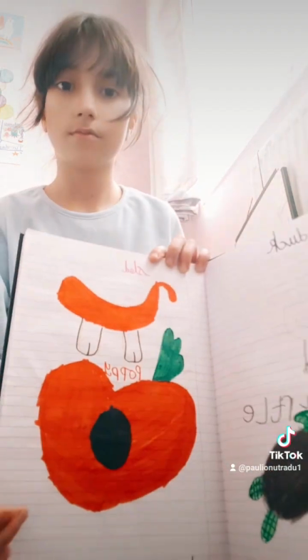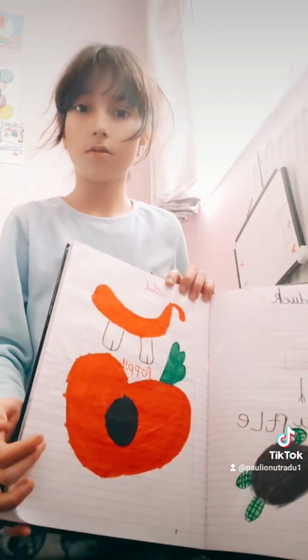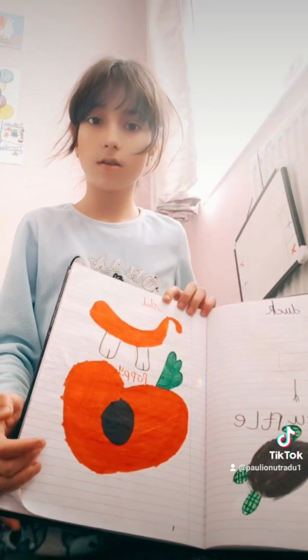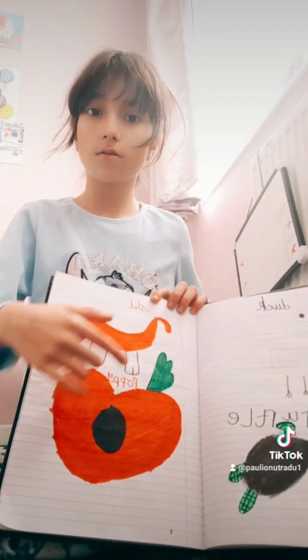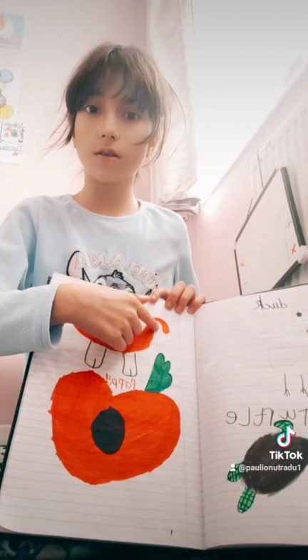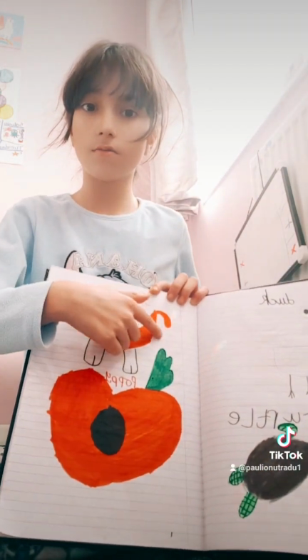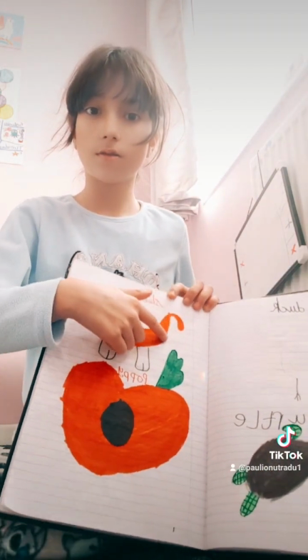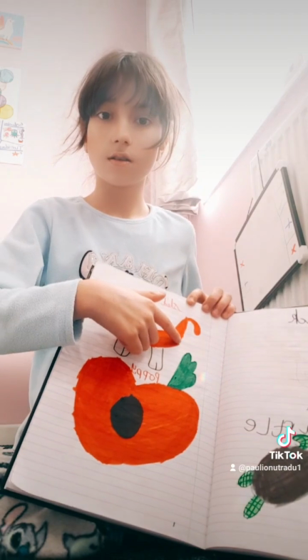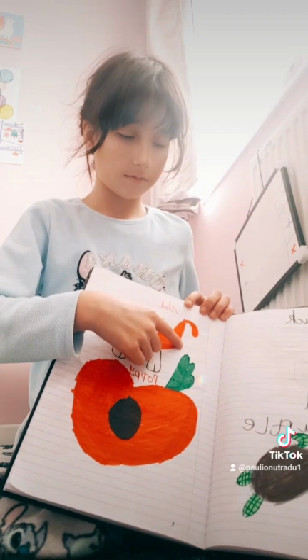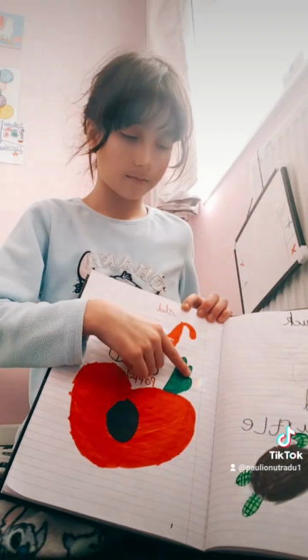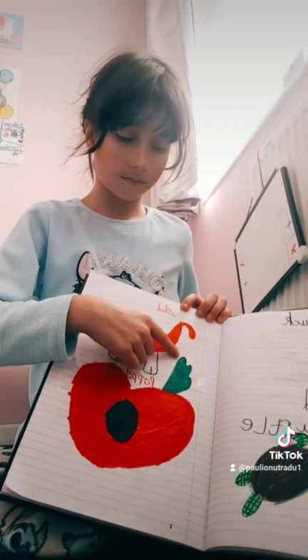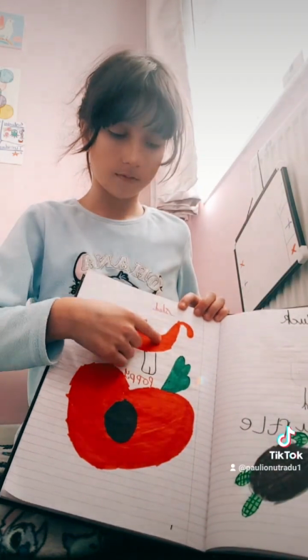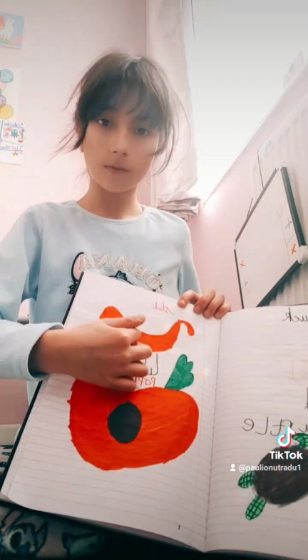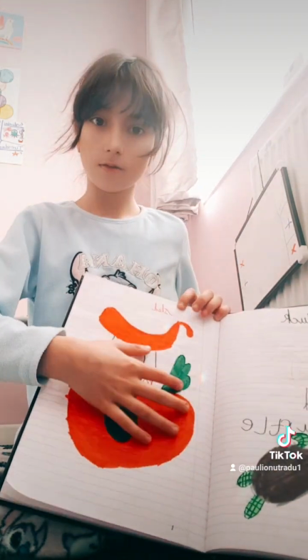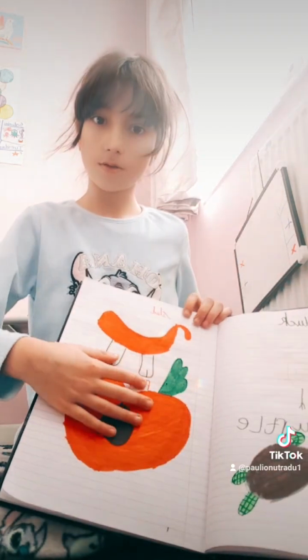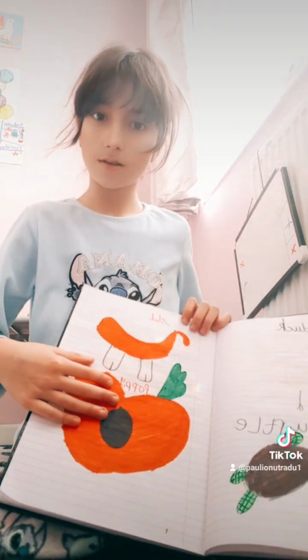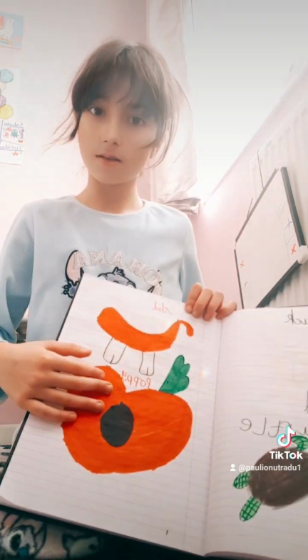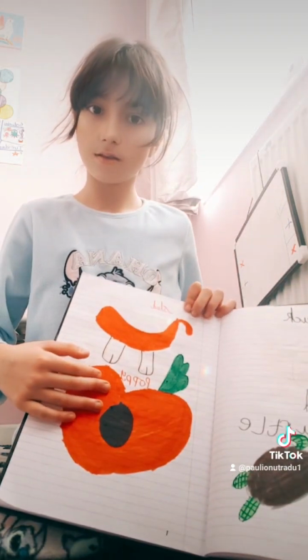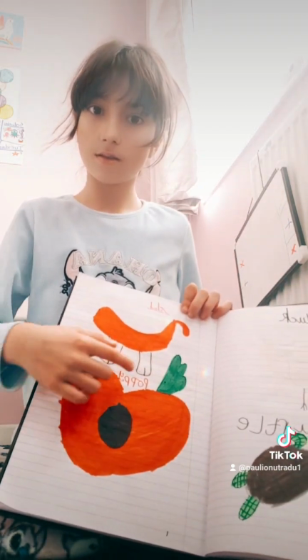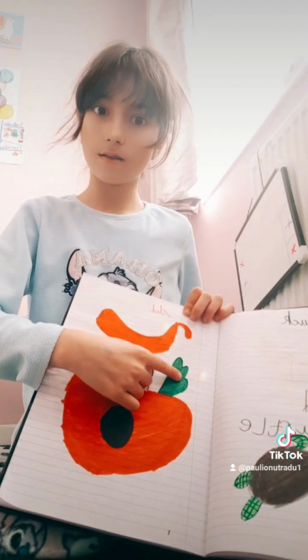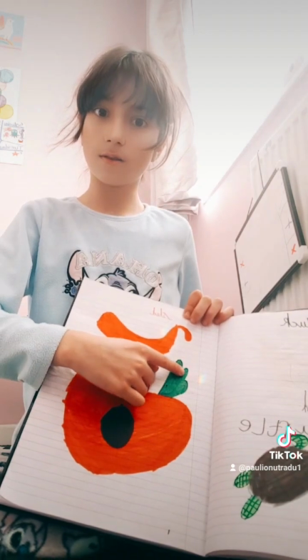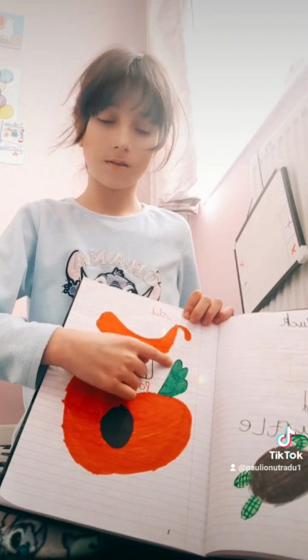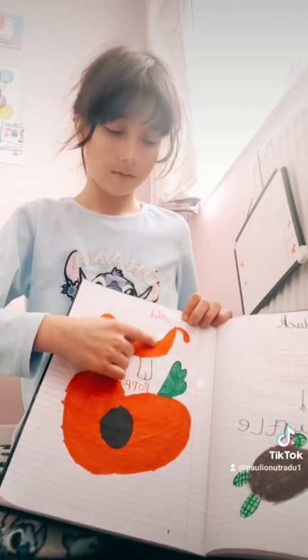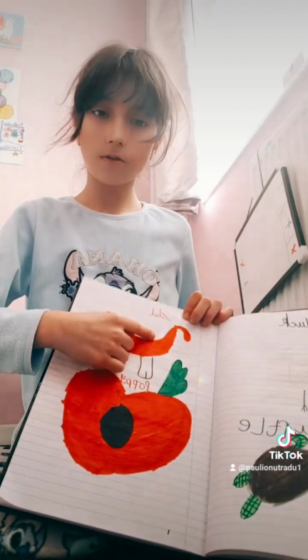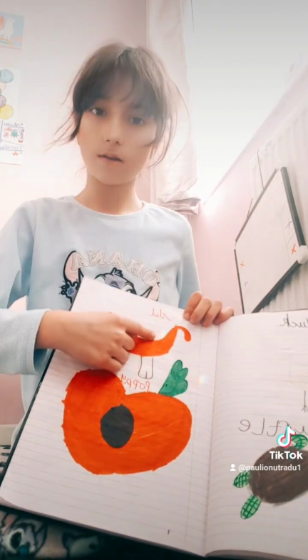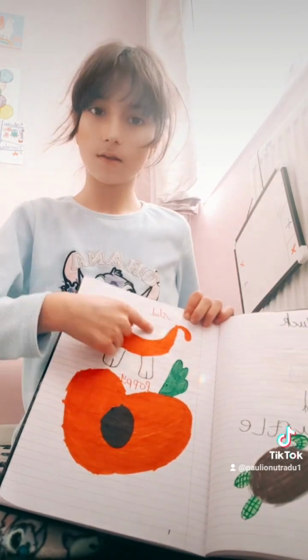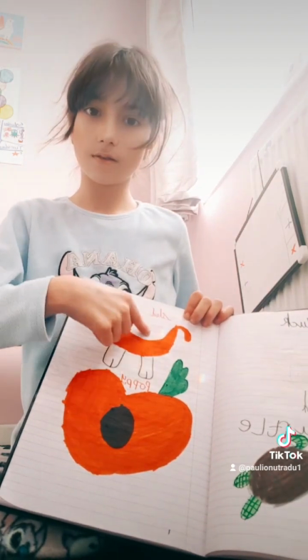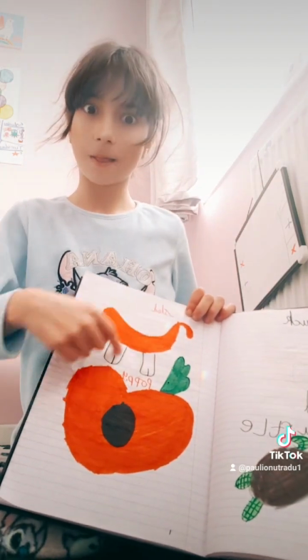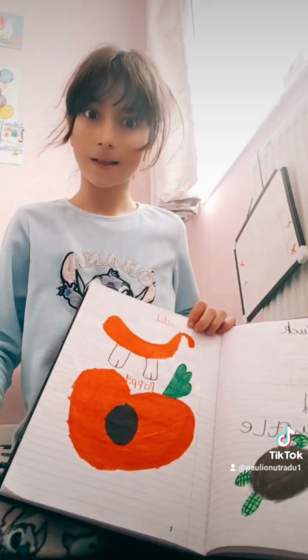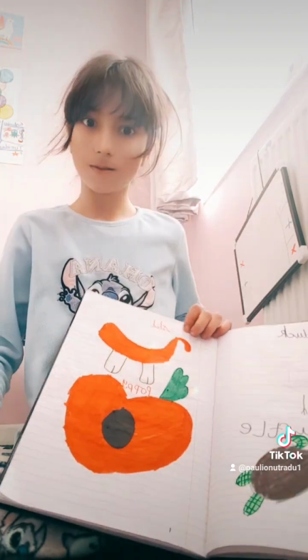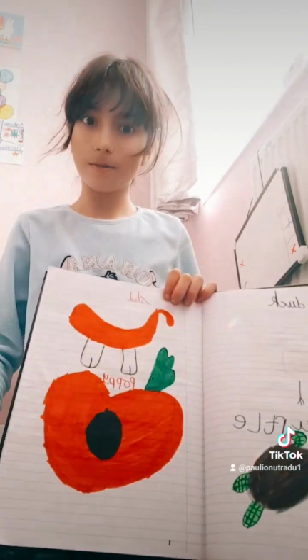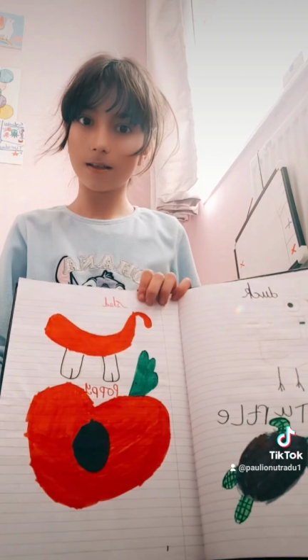By the way, this is real. Two rainbow dots. Look — one, two. Two rainbow dots.